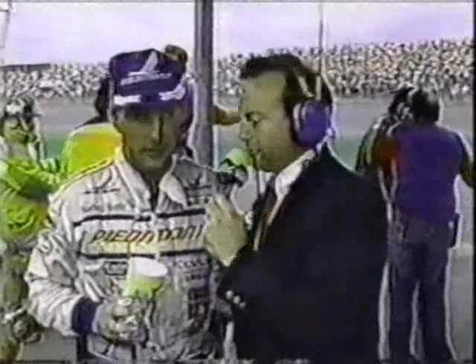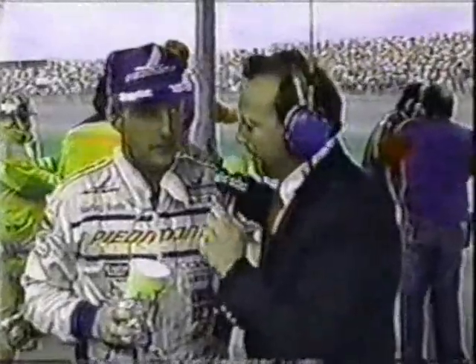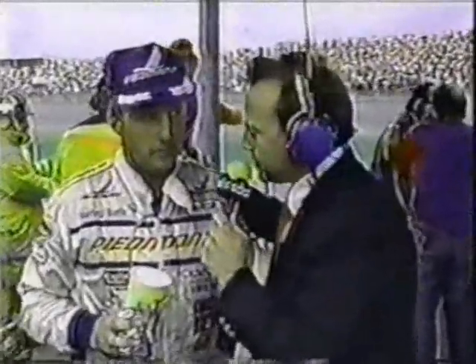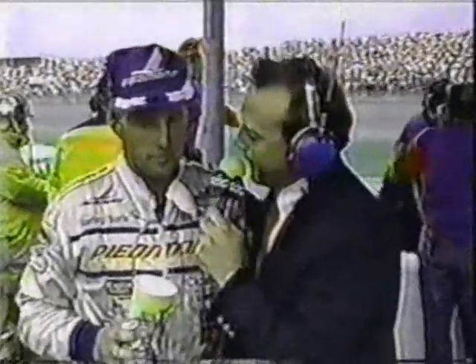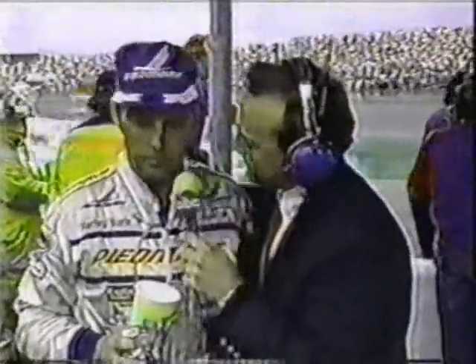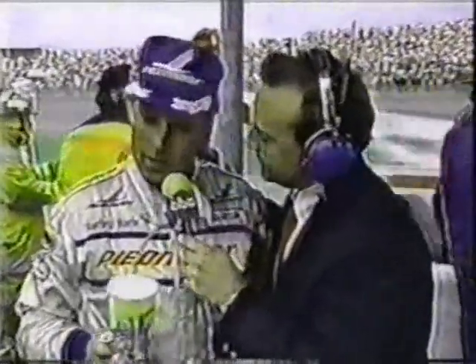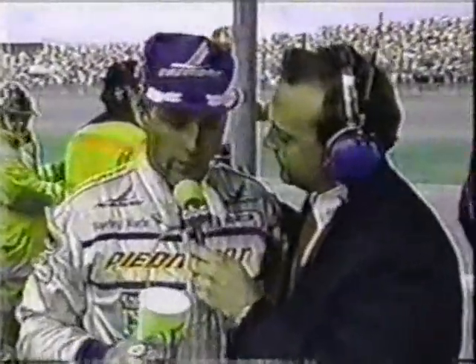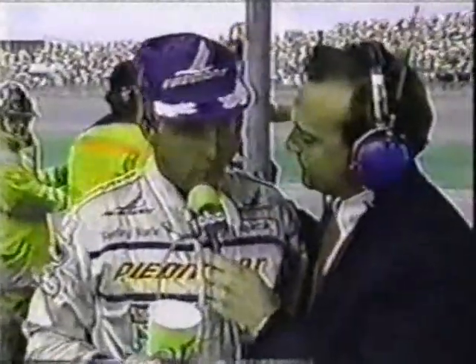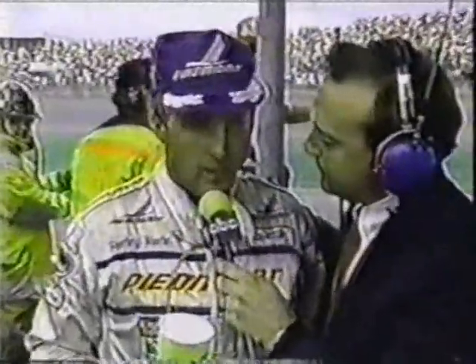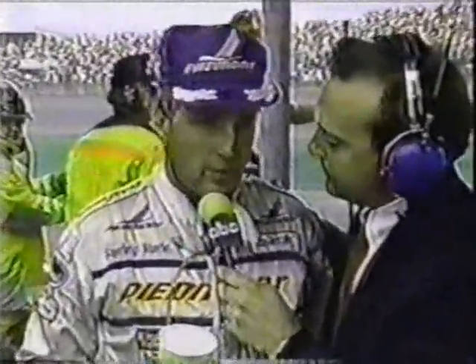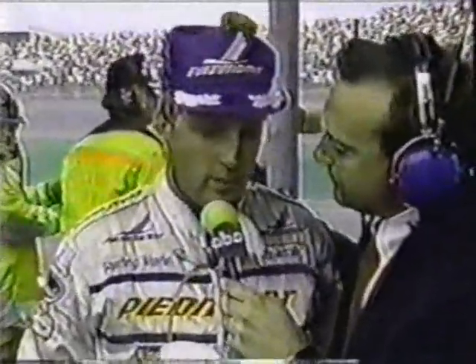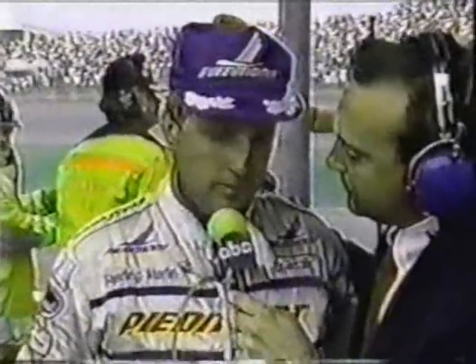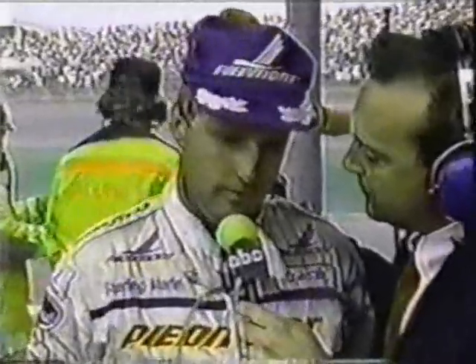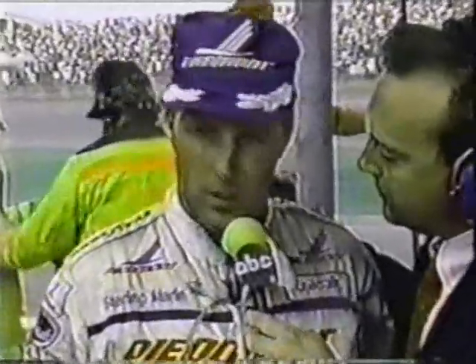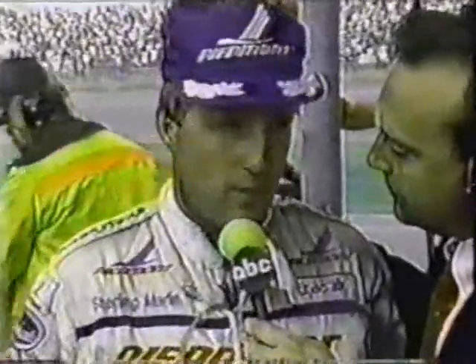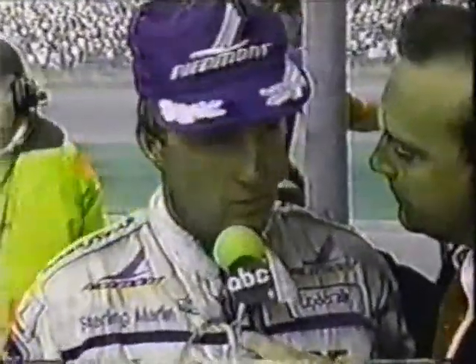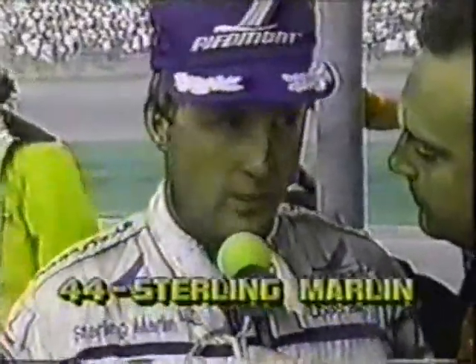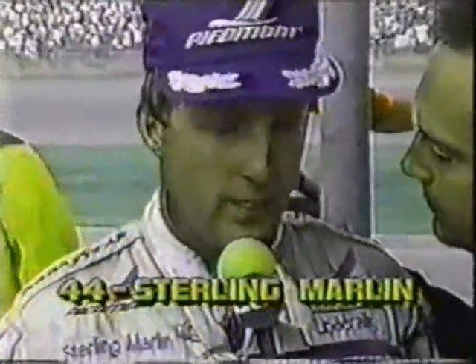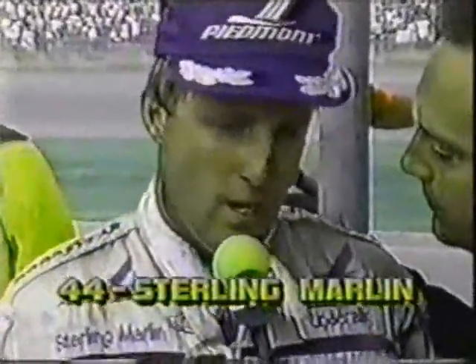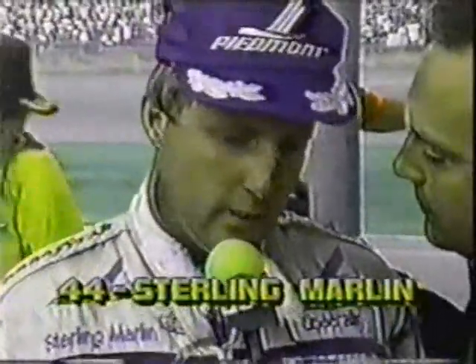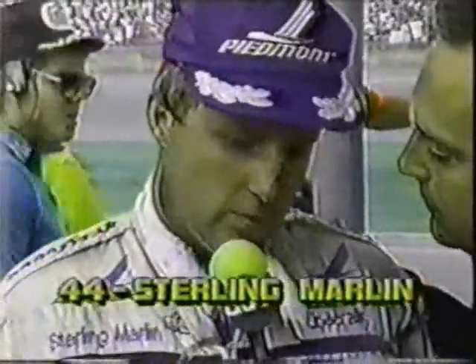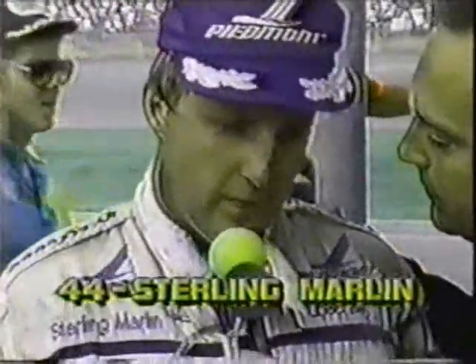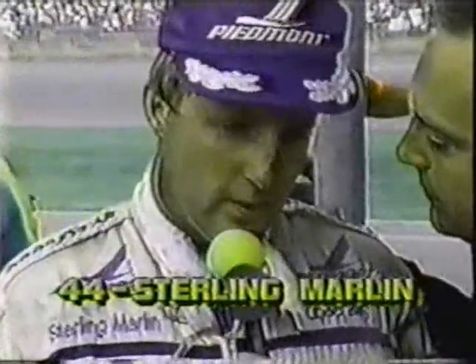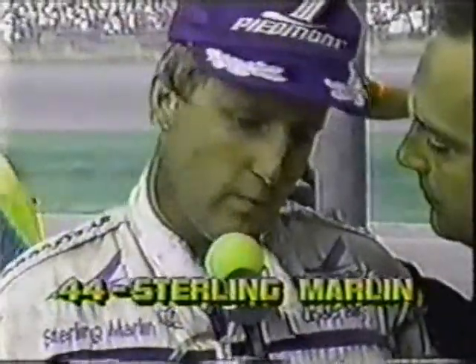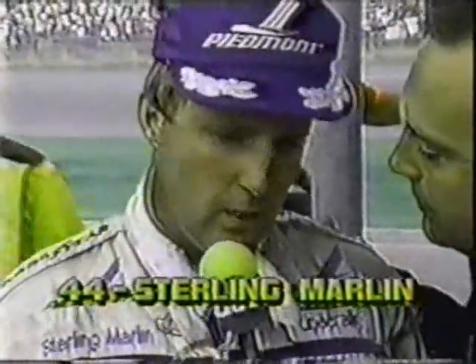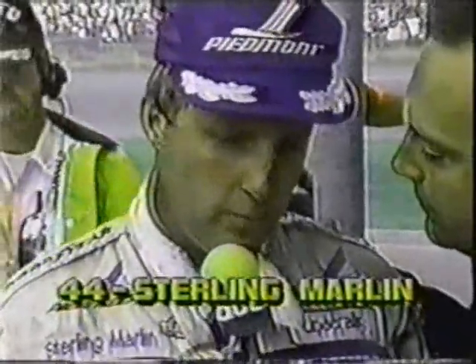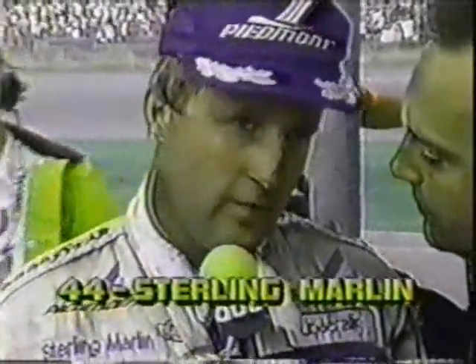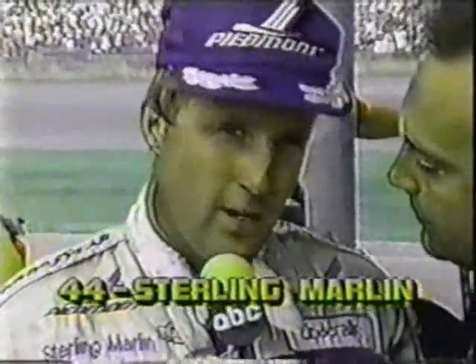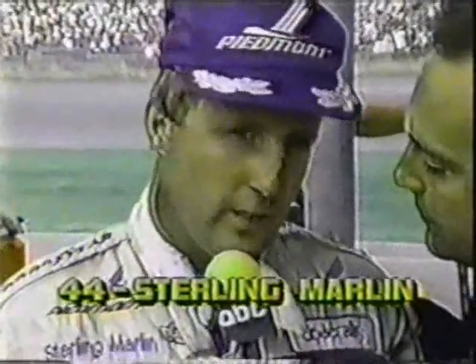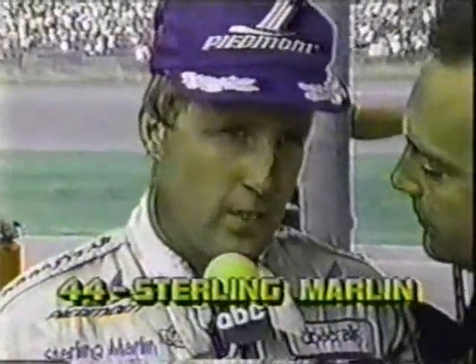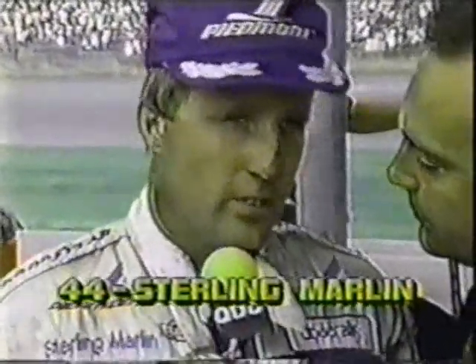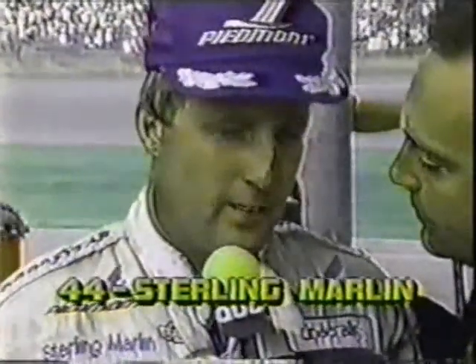Sterling Marlin just climbed out of the car. Sterling, what happened? Well, it looks like we cut a tire down going into turn three. The Piedmont Underwood car was running good all day and had a good shot — we were in the top five. And after it restarted, the car just kept pushing, and Jake thought it was chassis, just too tight.